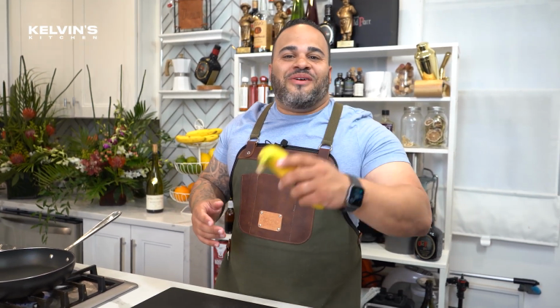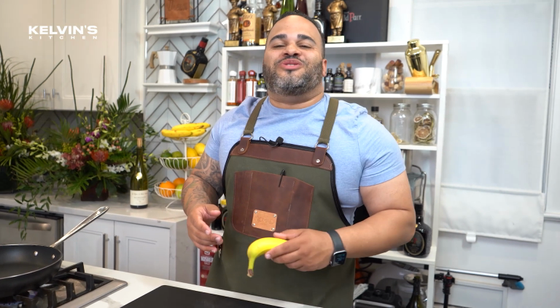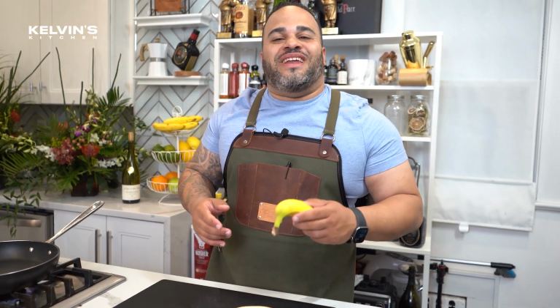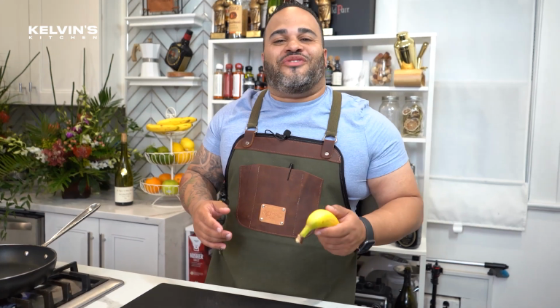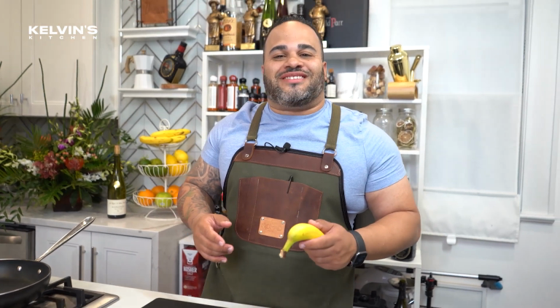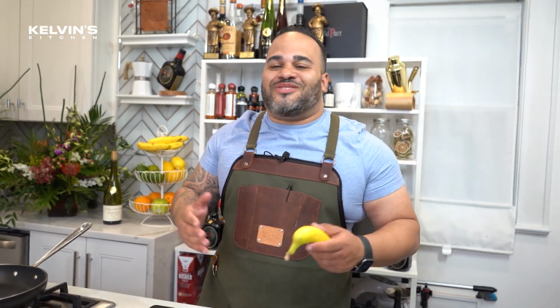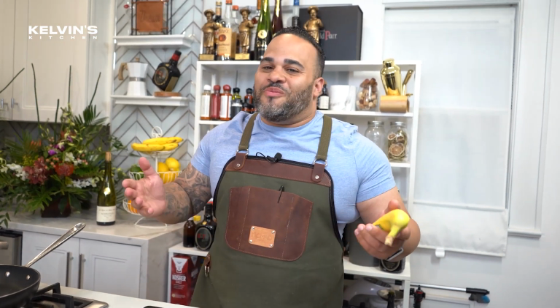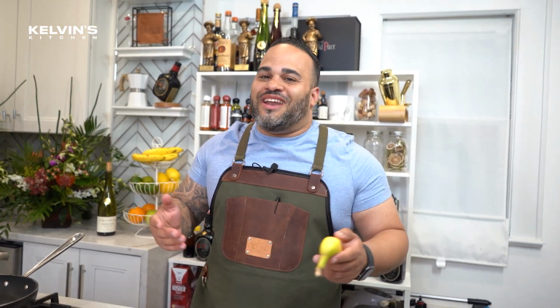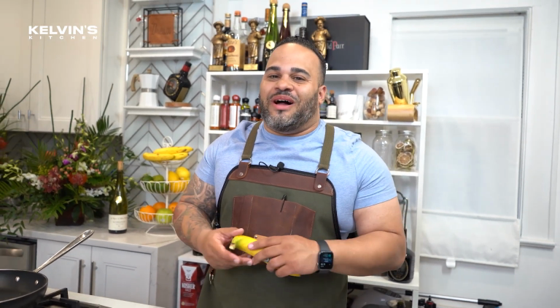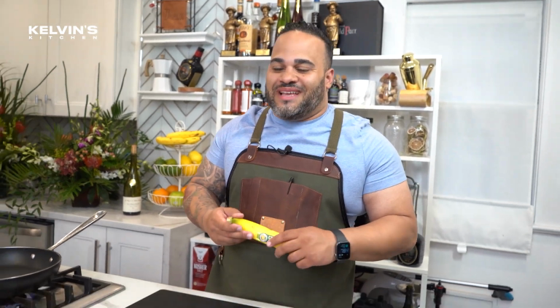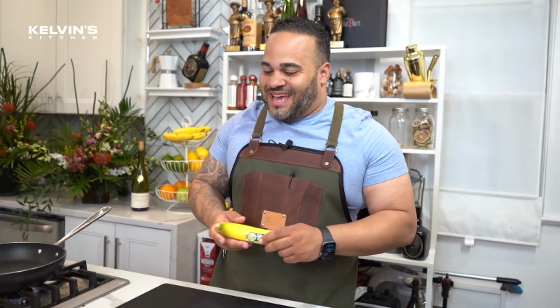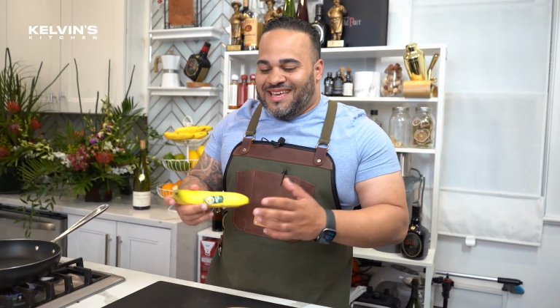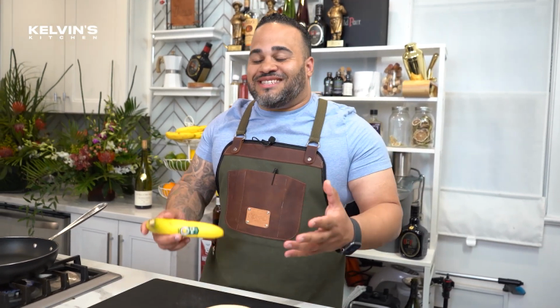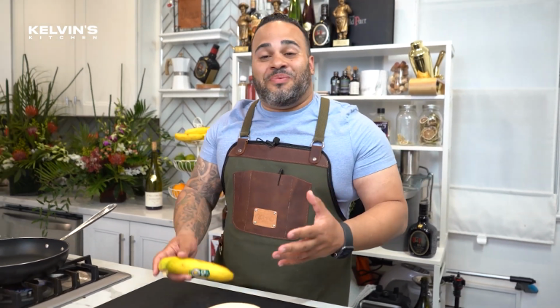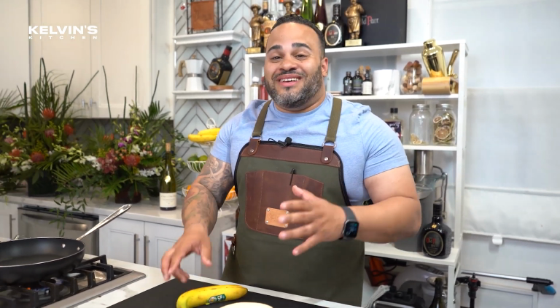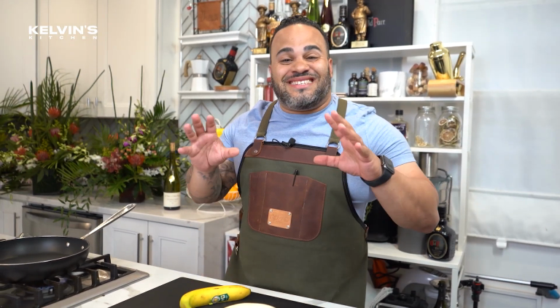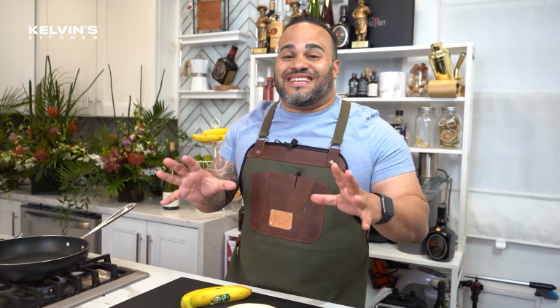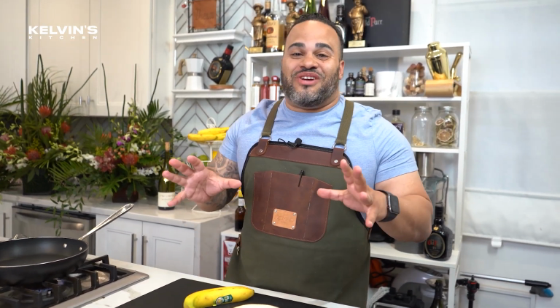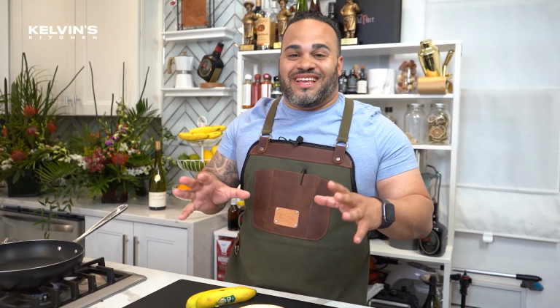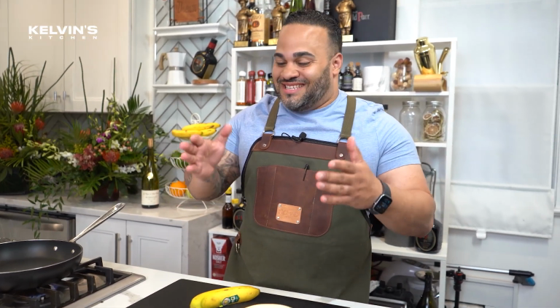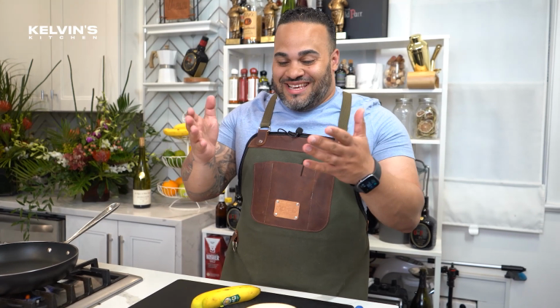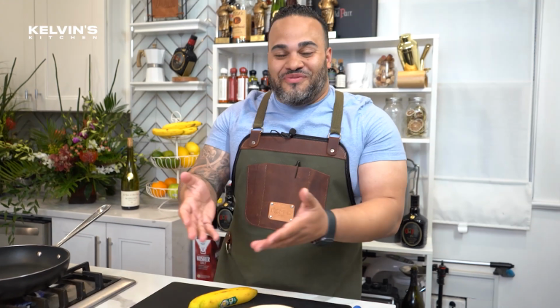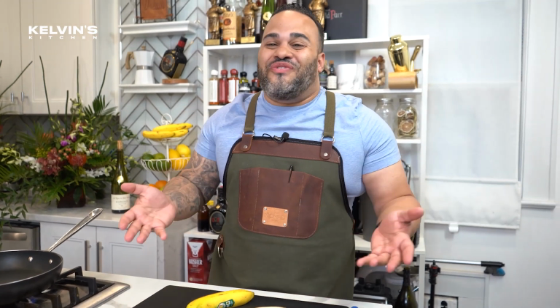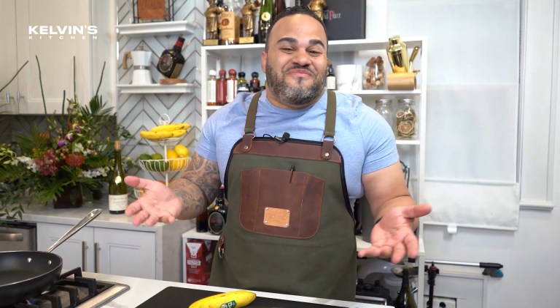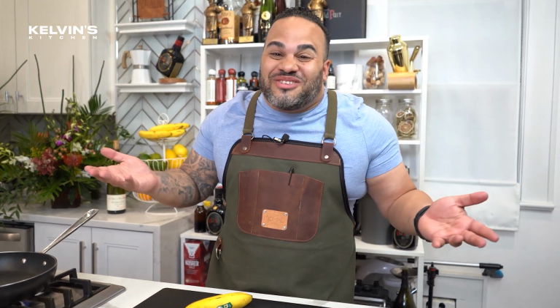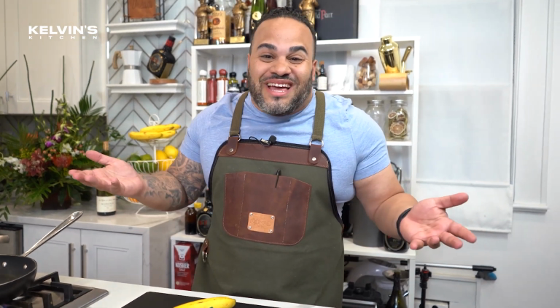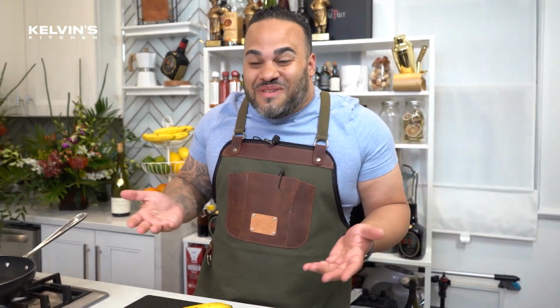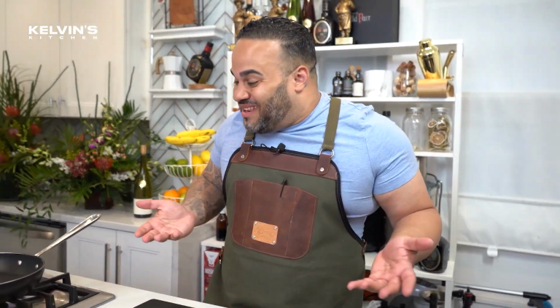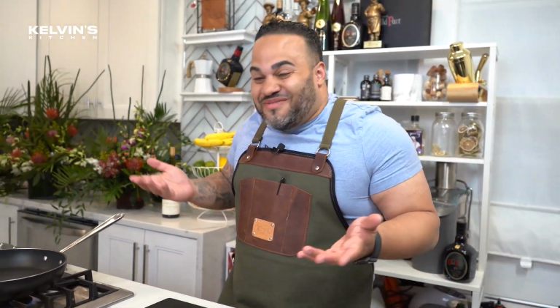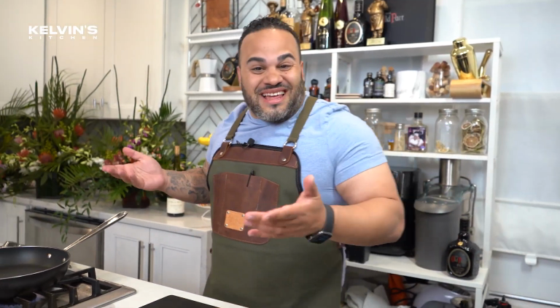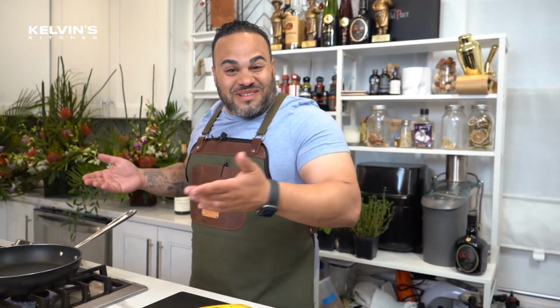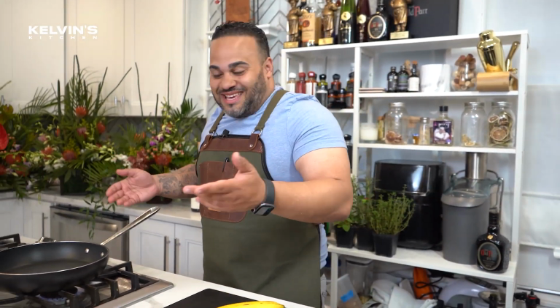We're gonna do banana fosters or banana flambe today. Simple, six ingredients, five minutes or less, maybe even less, let's see.